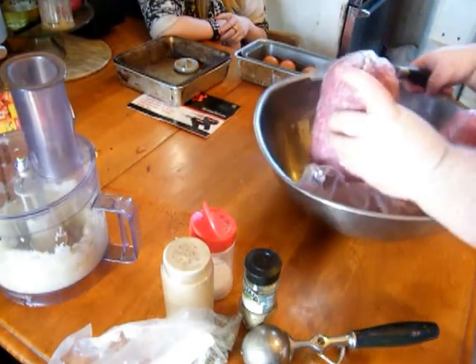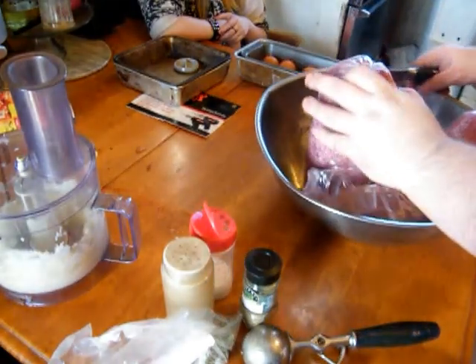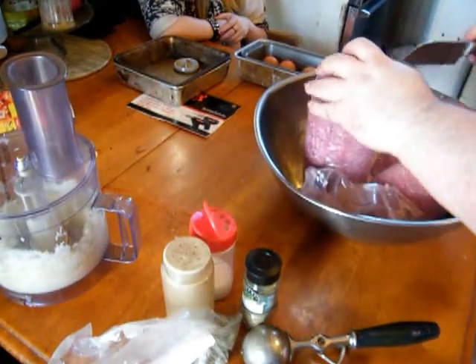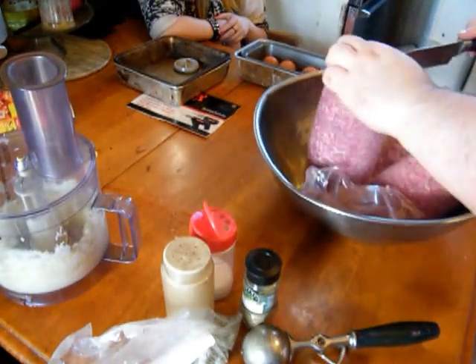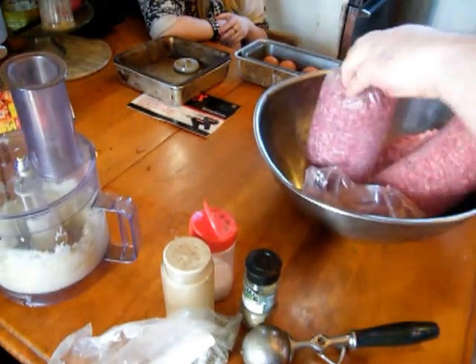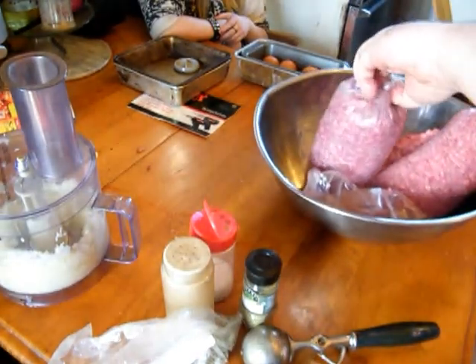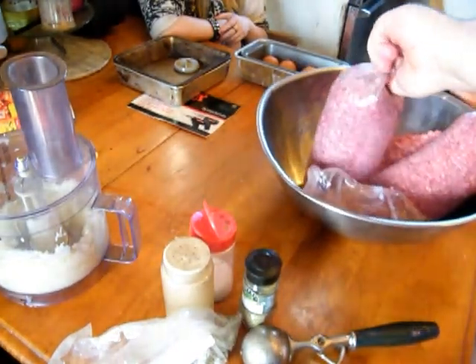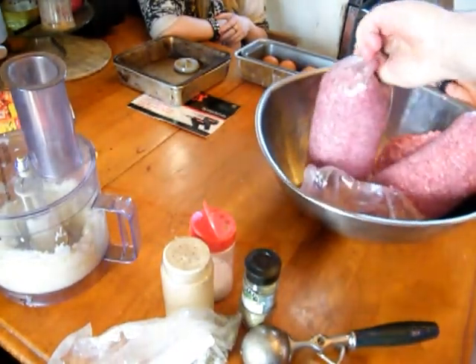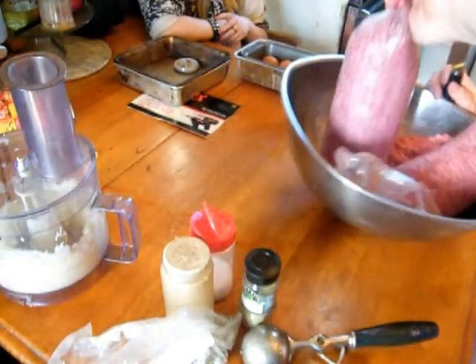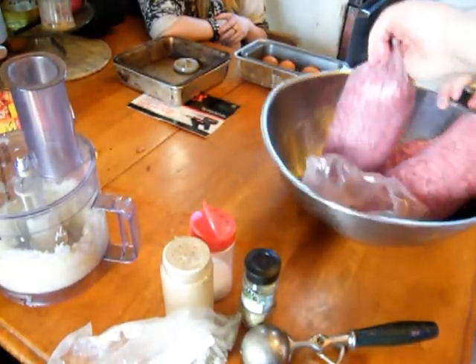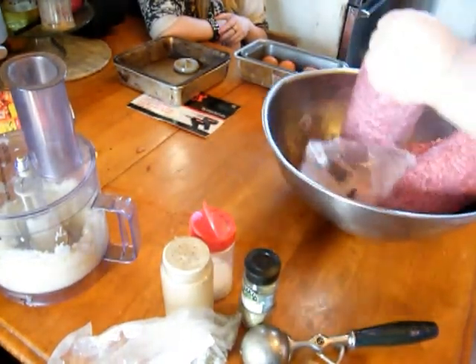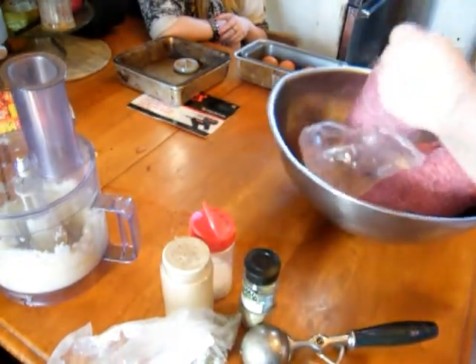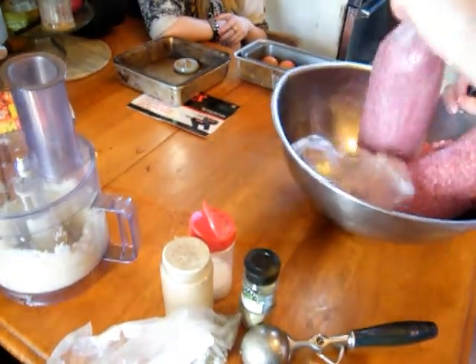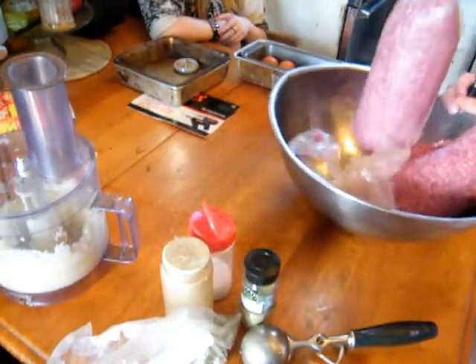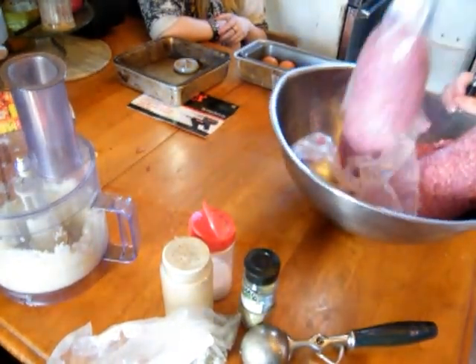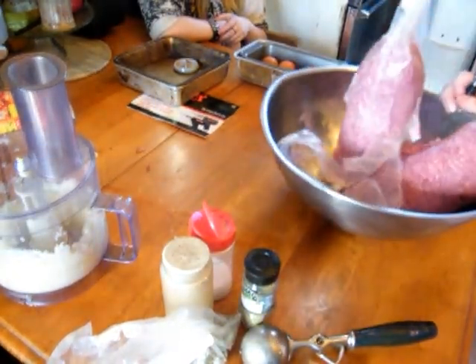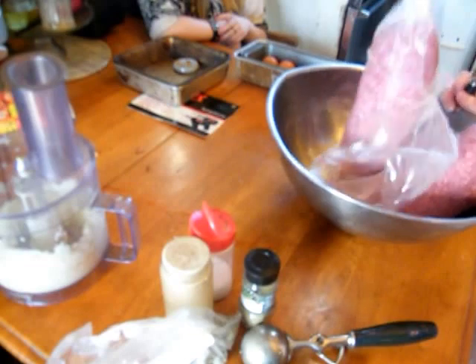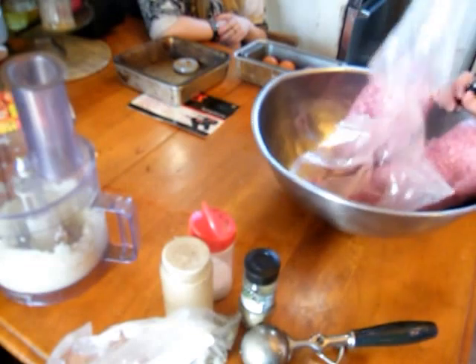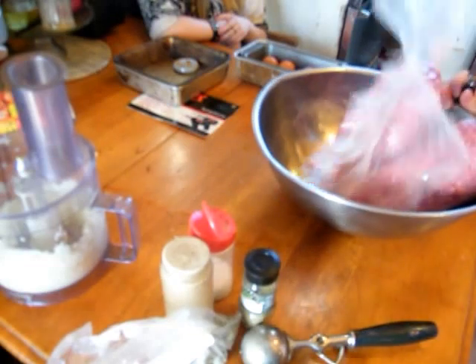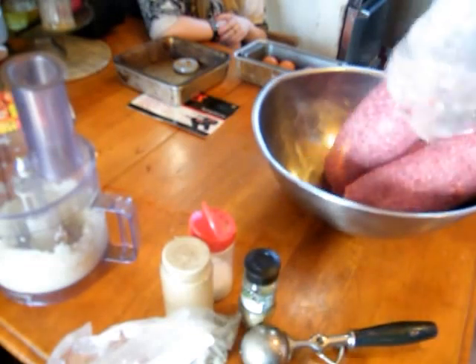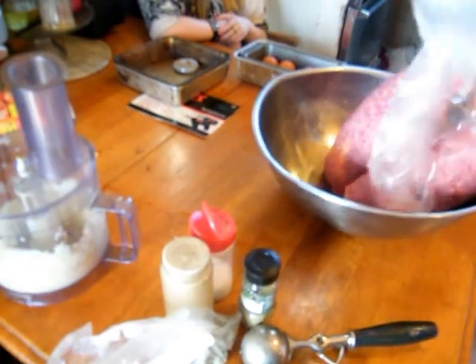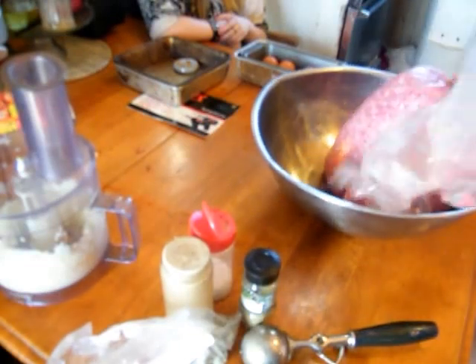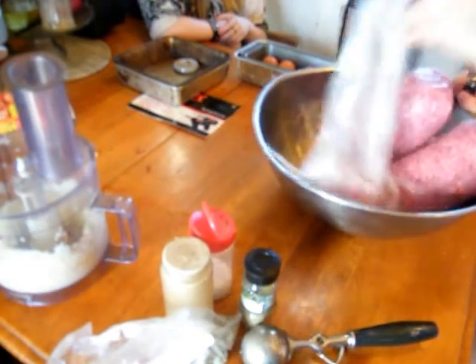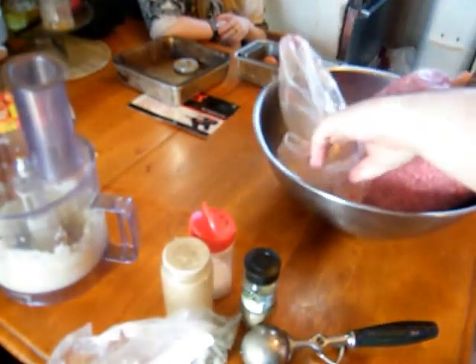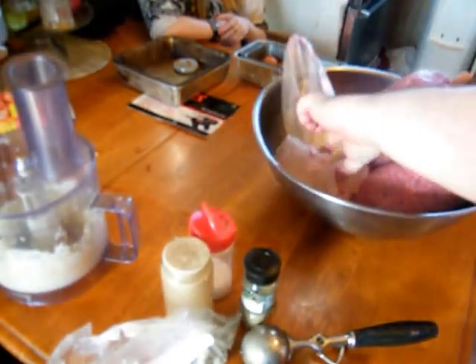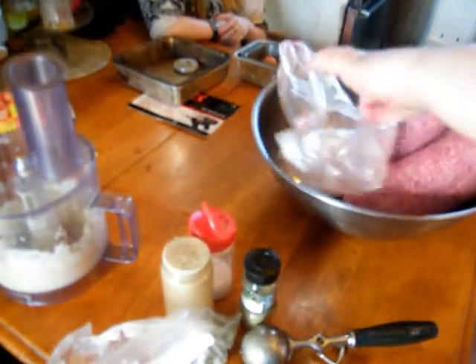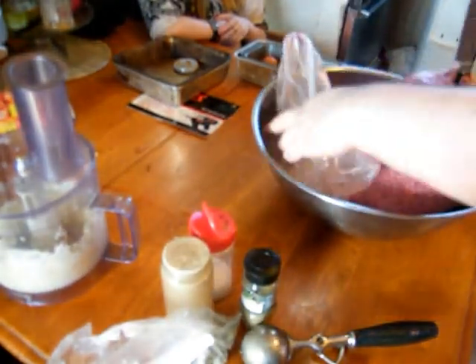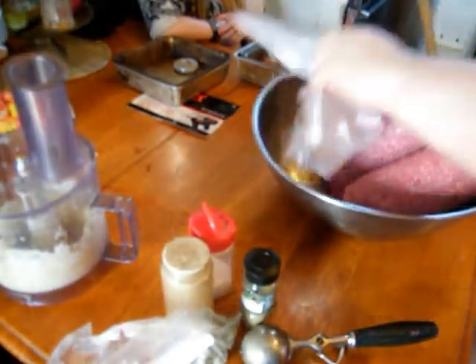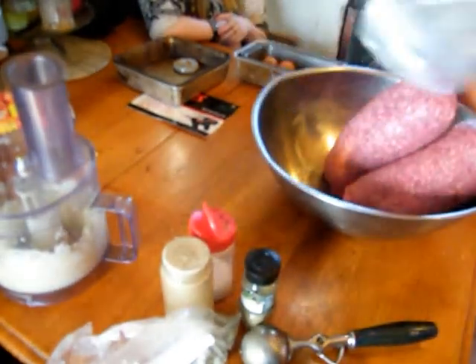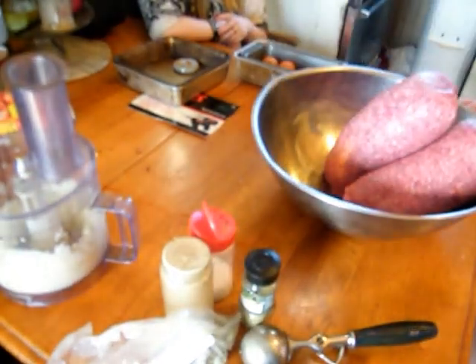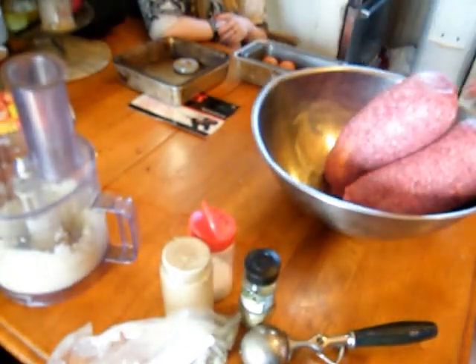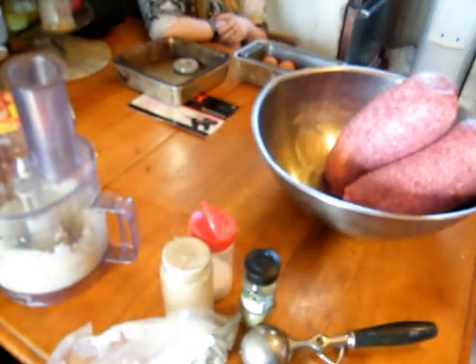This was like $29 for this big thick of hamburger, which would cost me like a lot more if I bought it in small portion sizes at the grocery store.